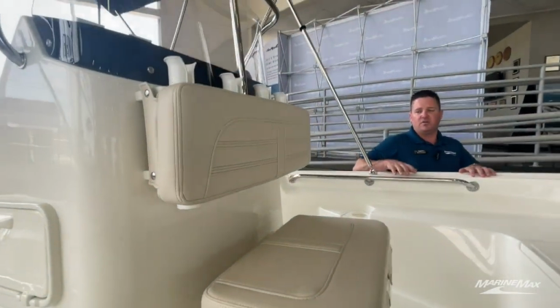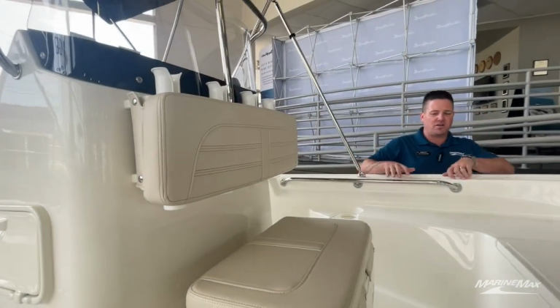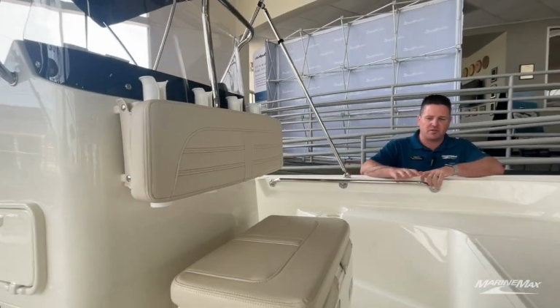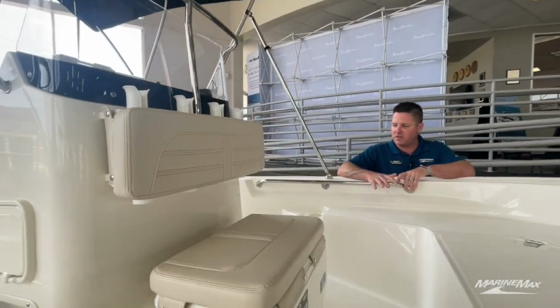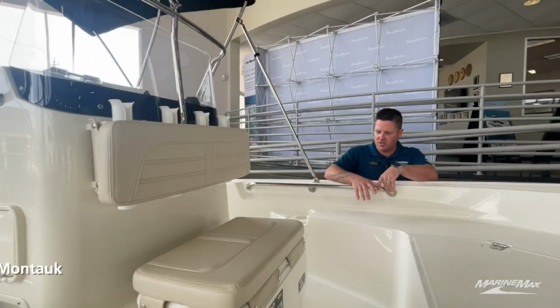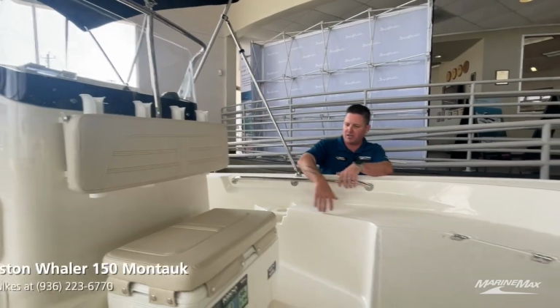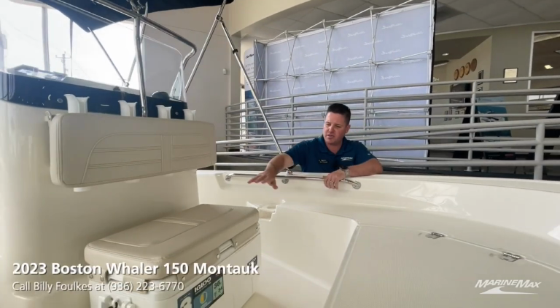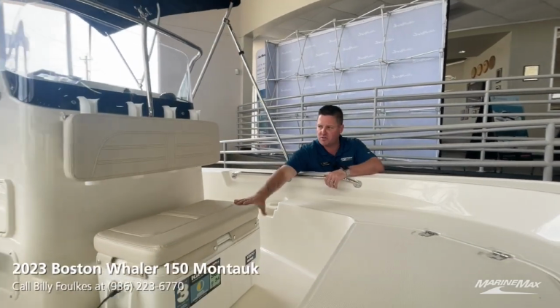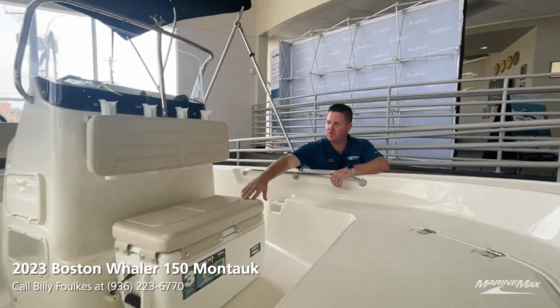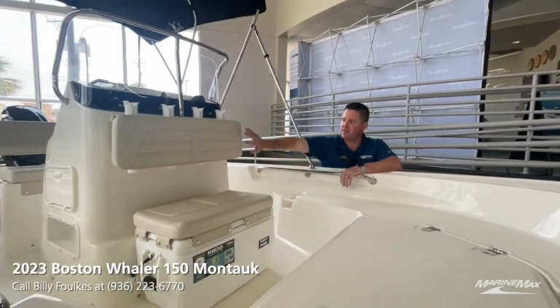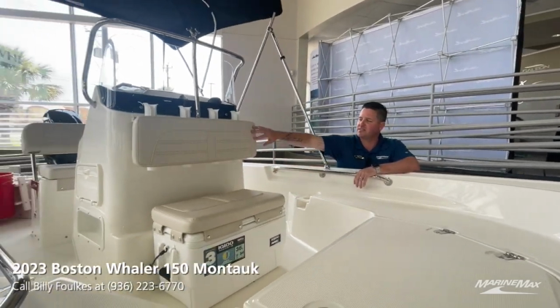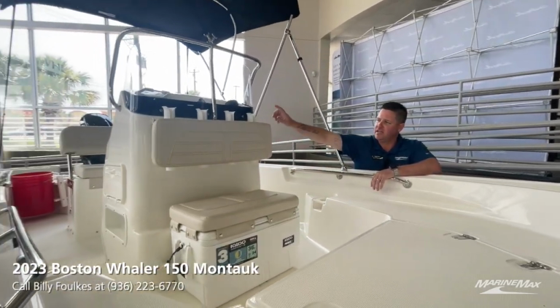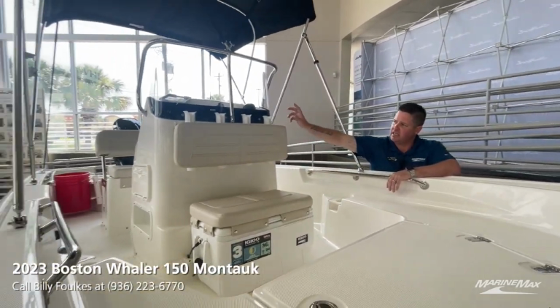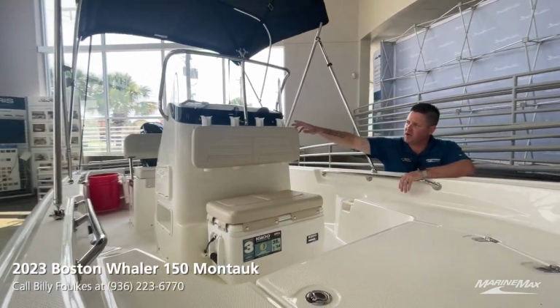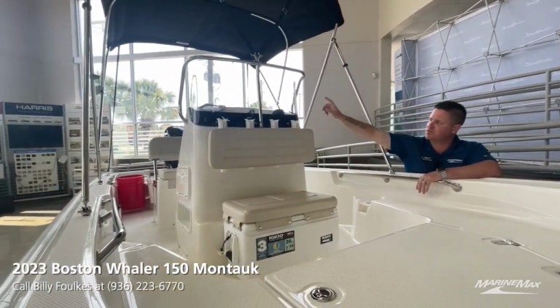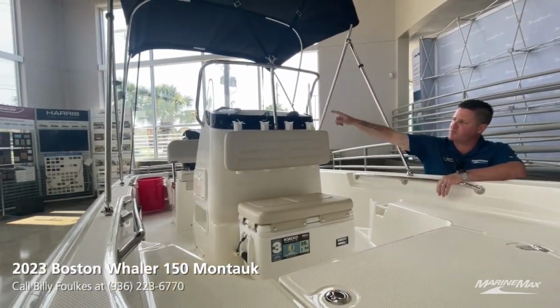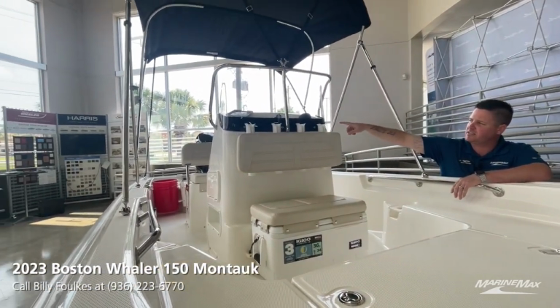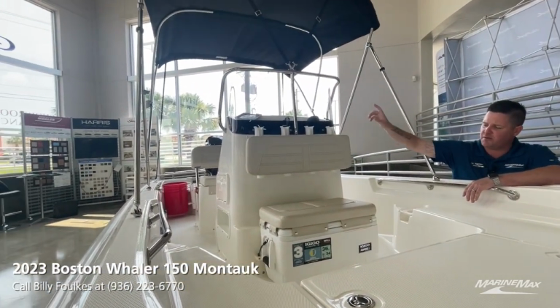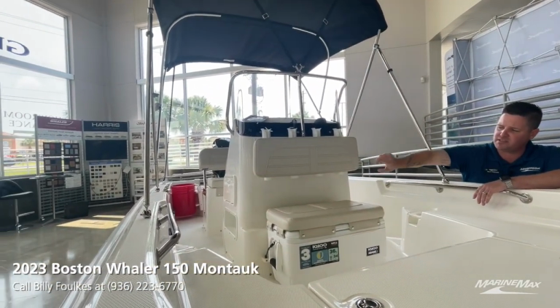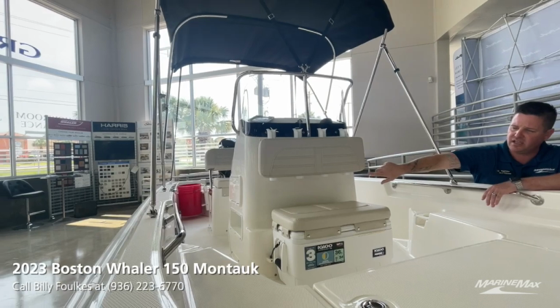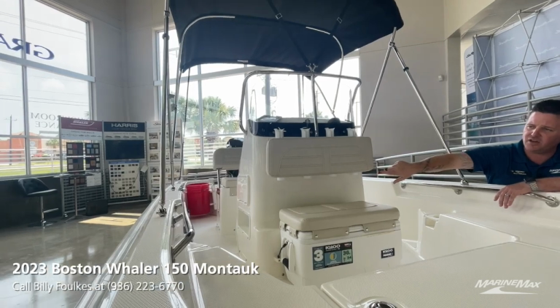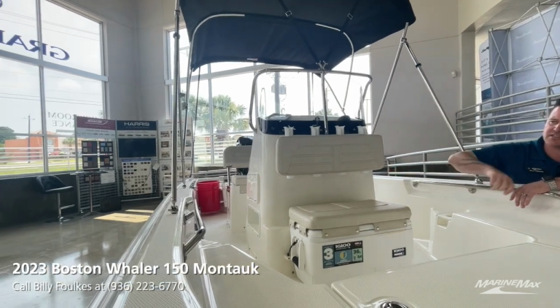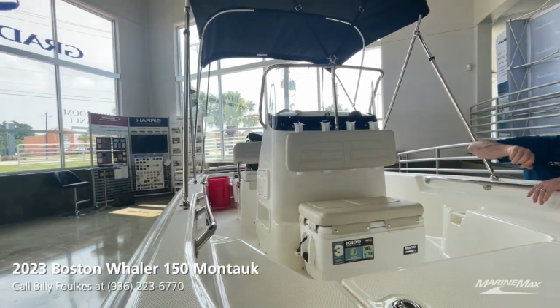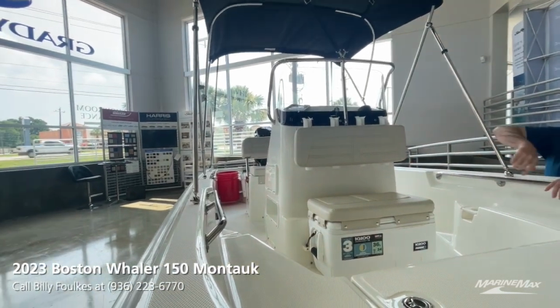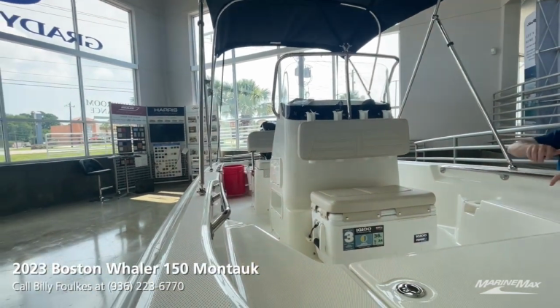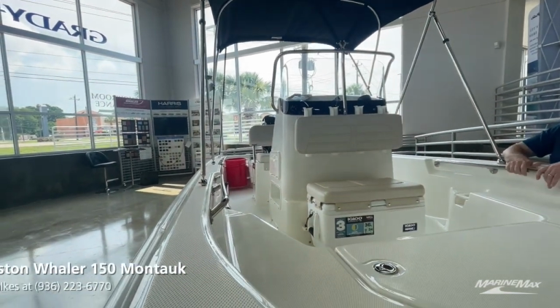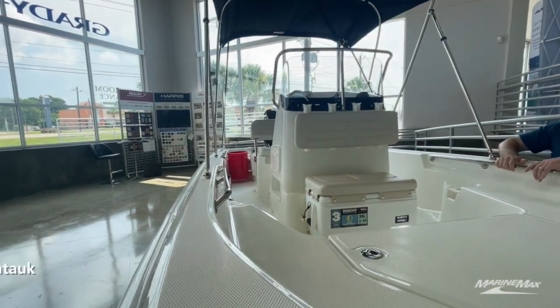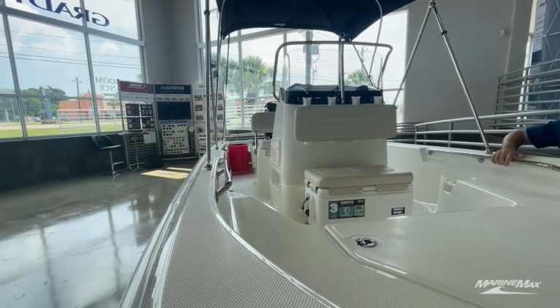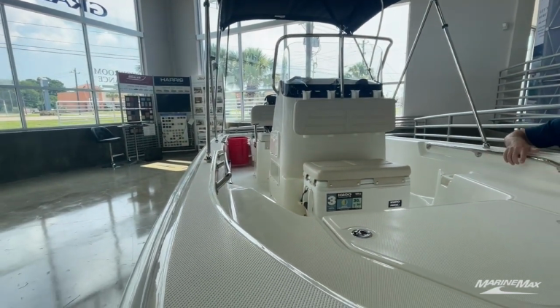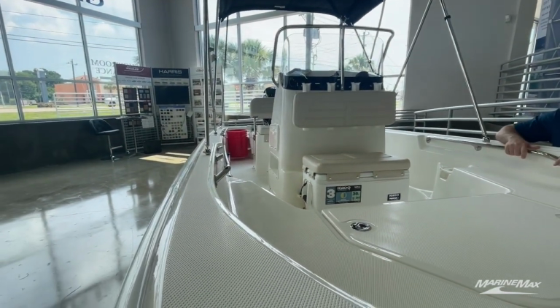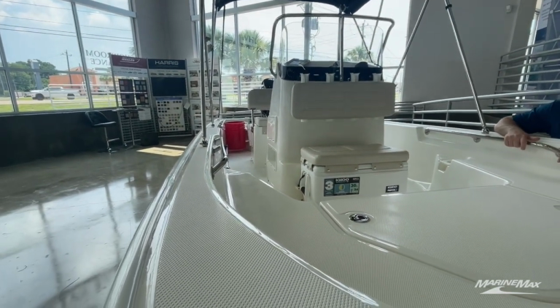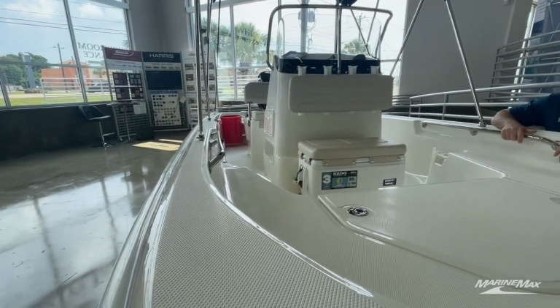We also optioned the boat with a fishing package, which comes with this cooler backrest and rod holders, as well as a compass. And on that side over there, there's a spot for tackle trays.